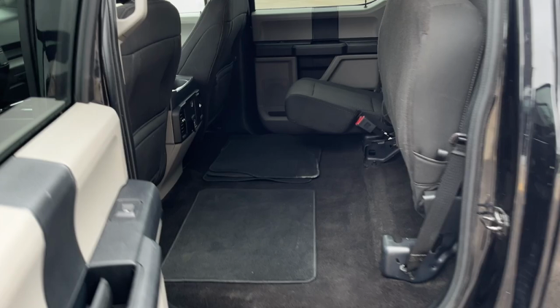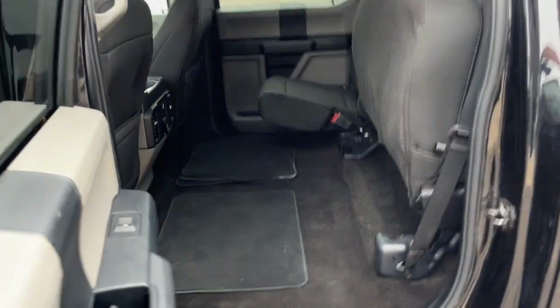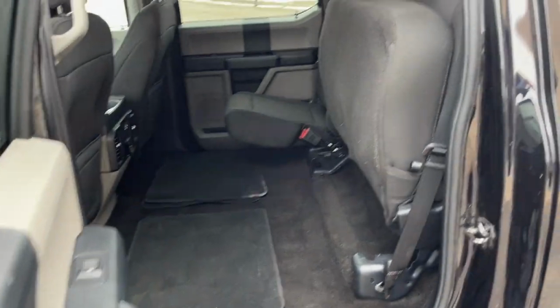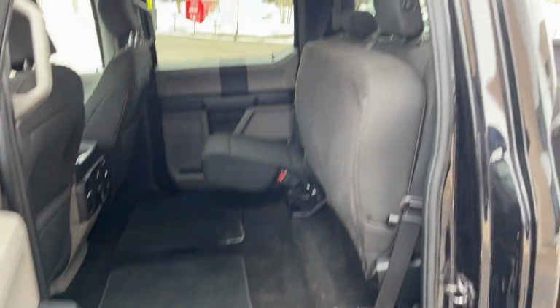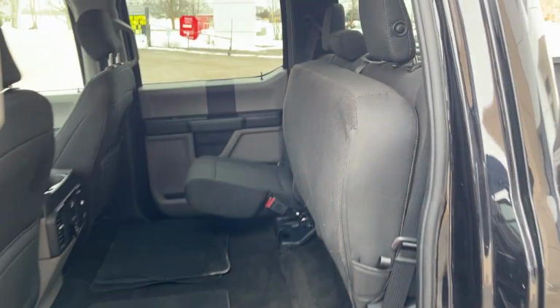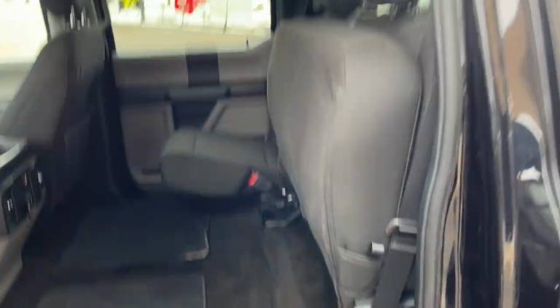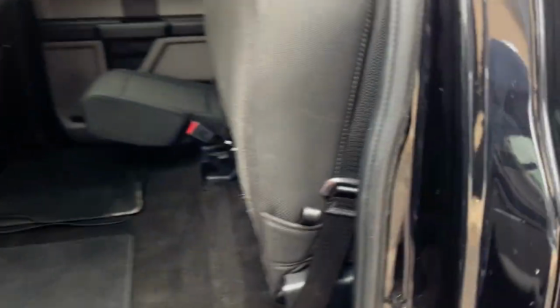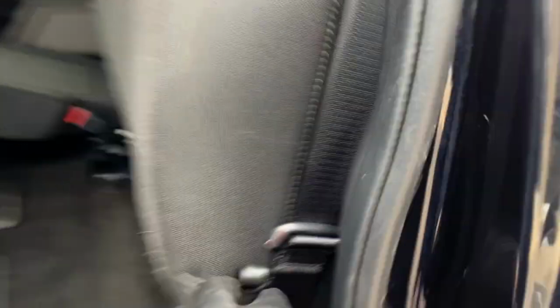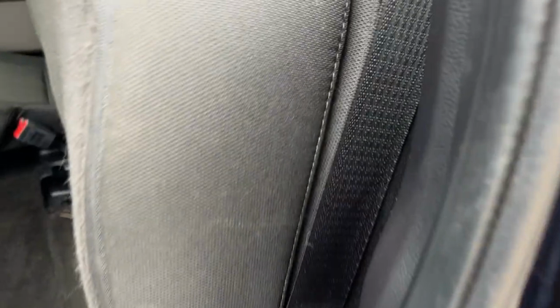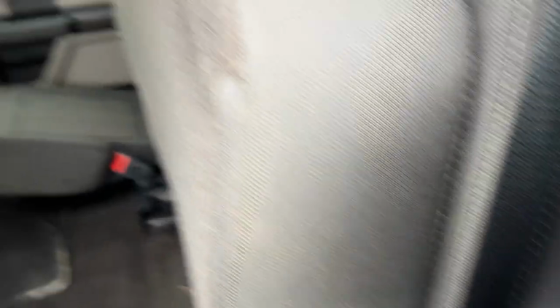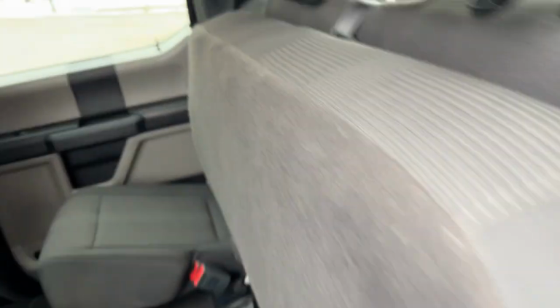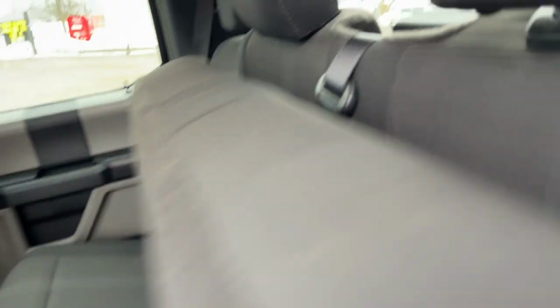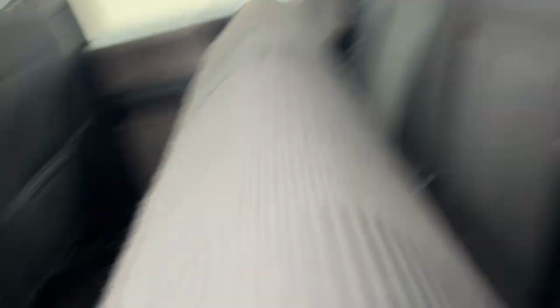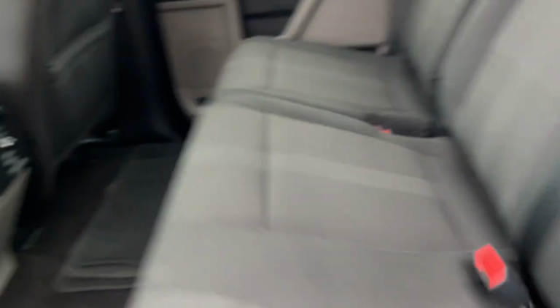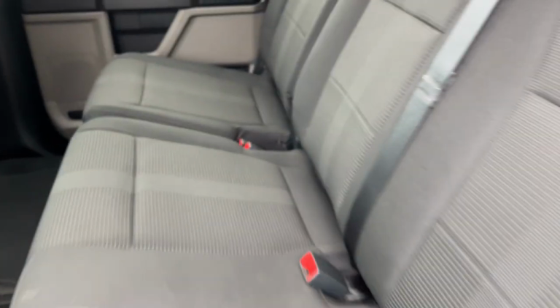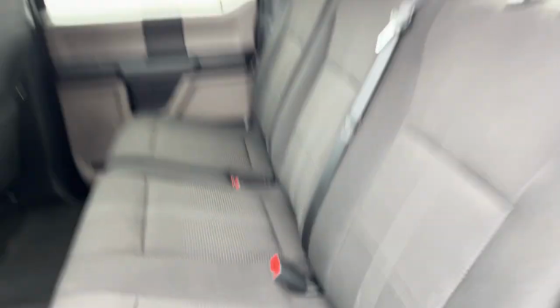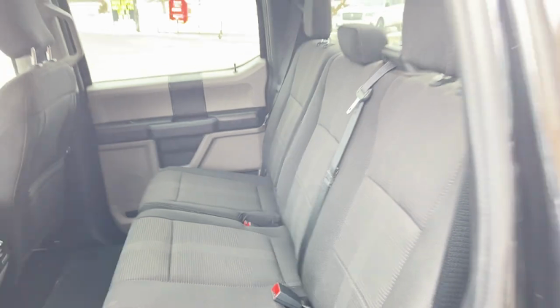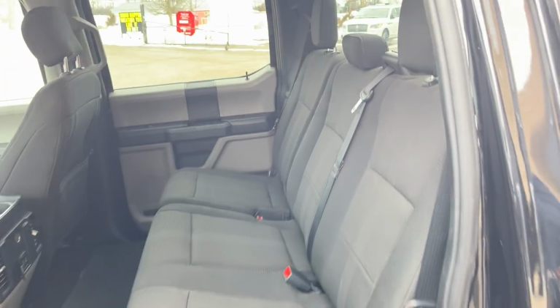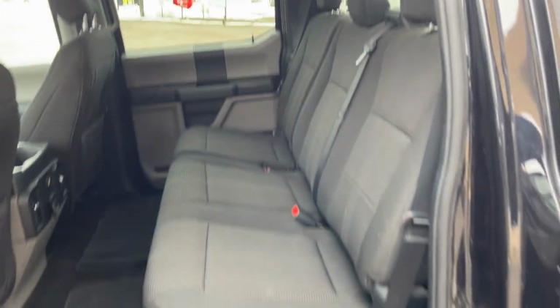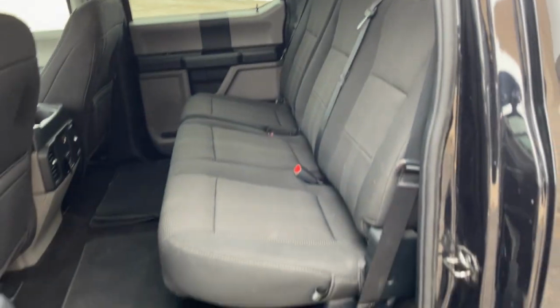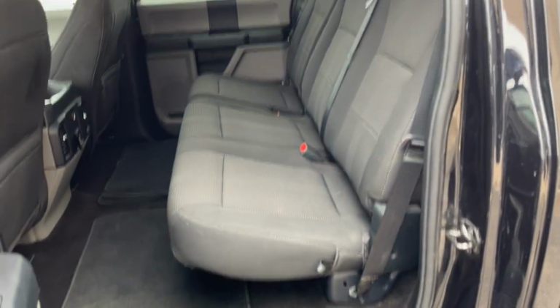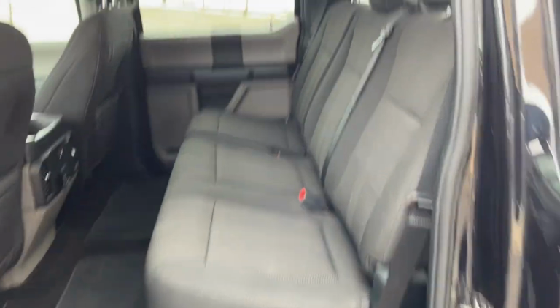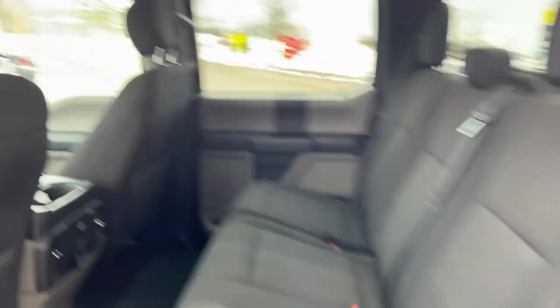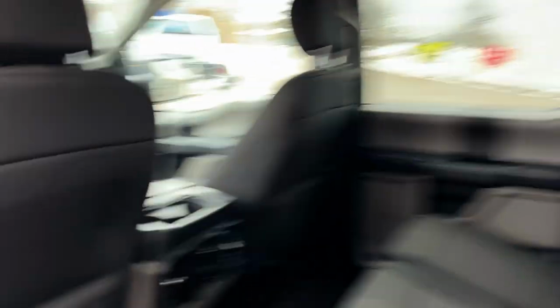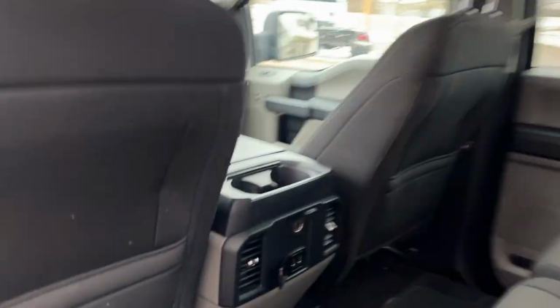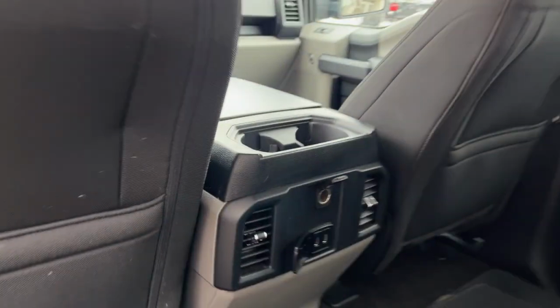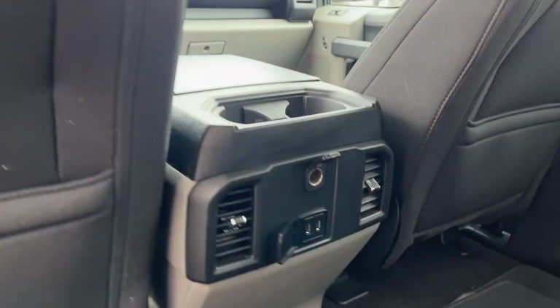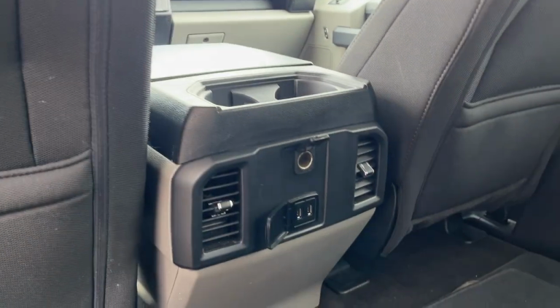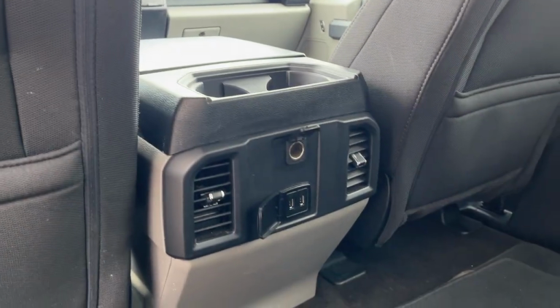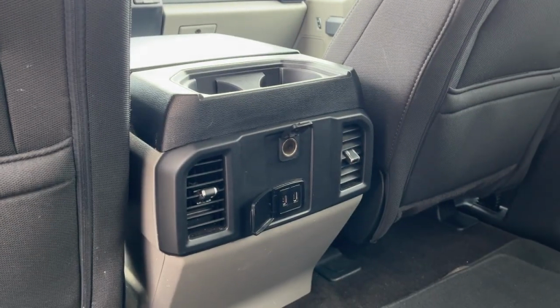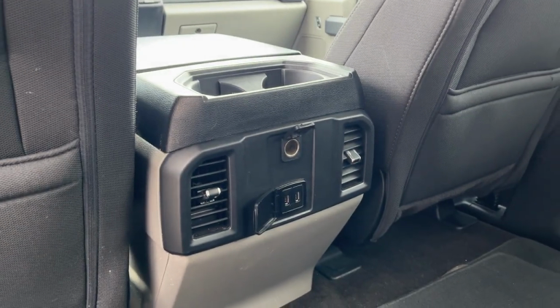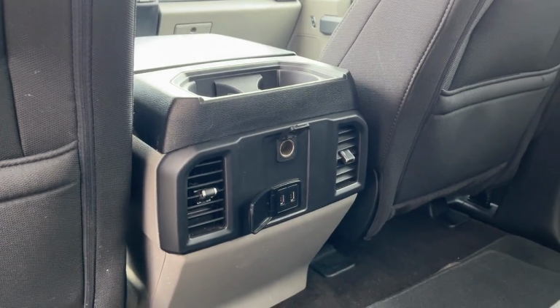Coming back inside, there's plenty of space in the SuperCrew cab. You do have the unique black sport cloth interior, which was really well looked after. The rear passengers enjoy their own climate vents, cup holders, and power options.